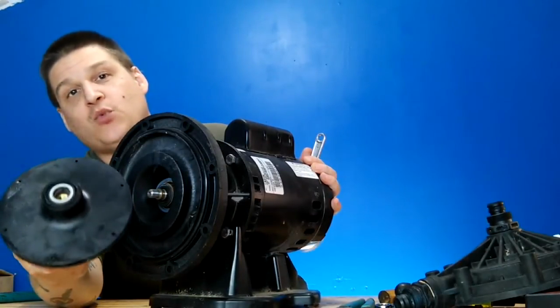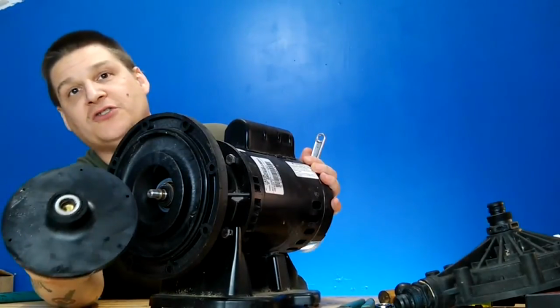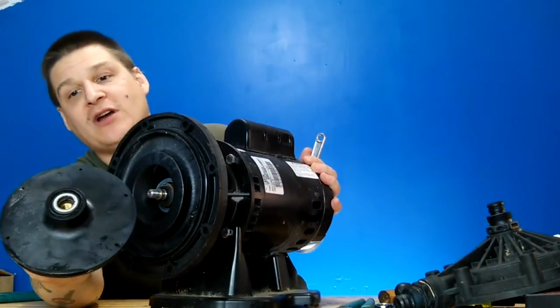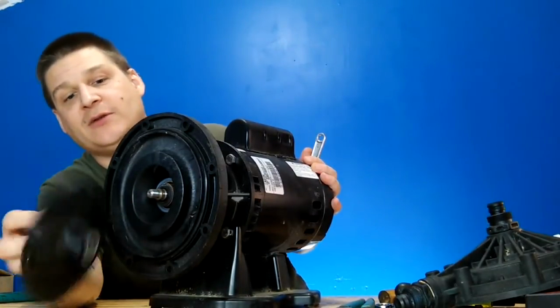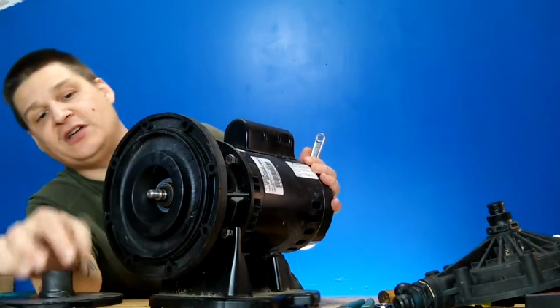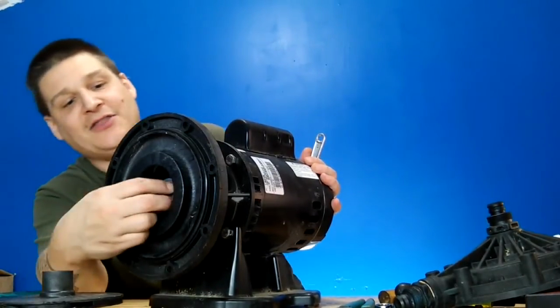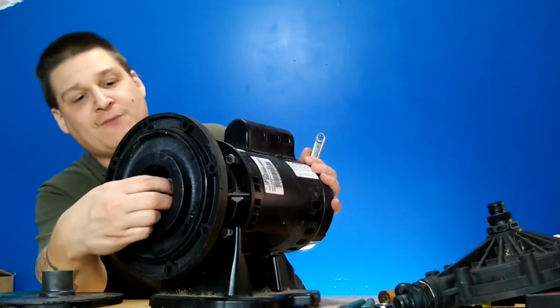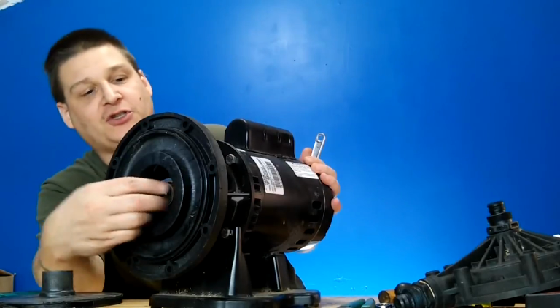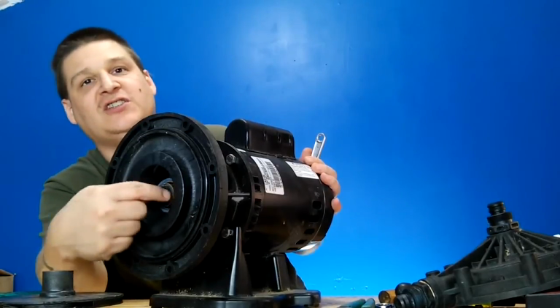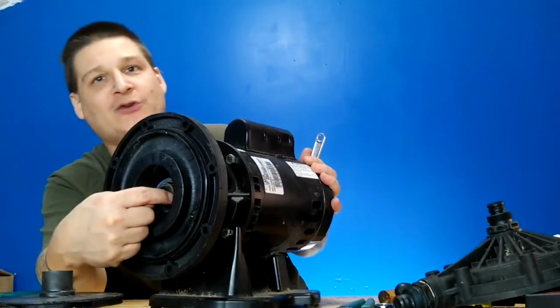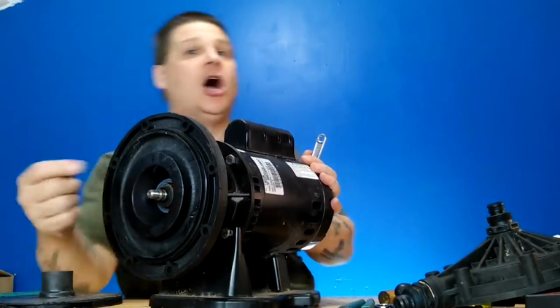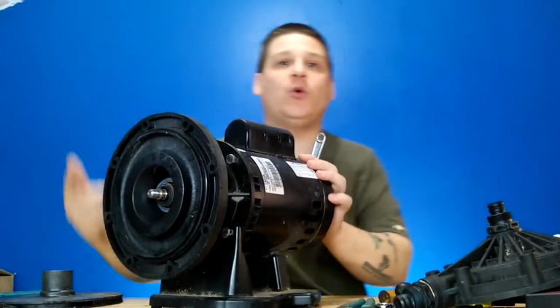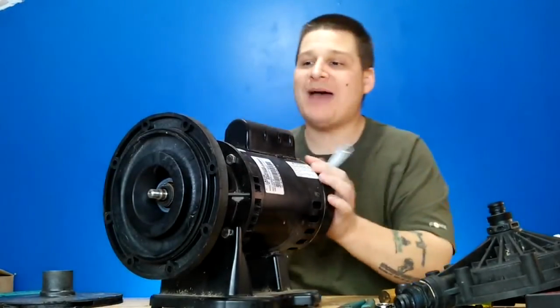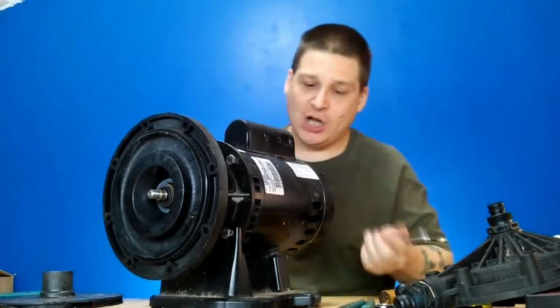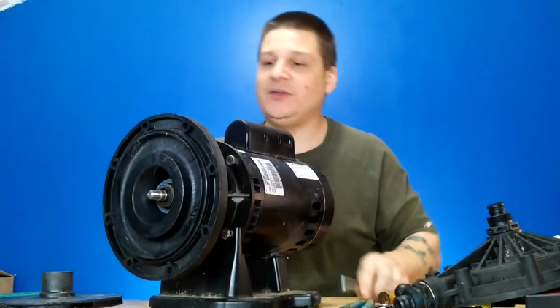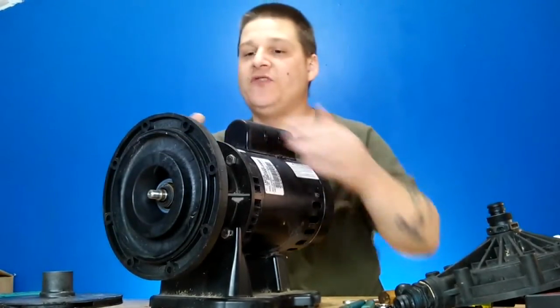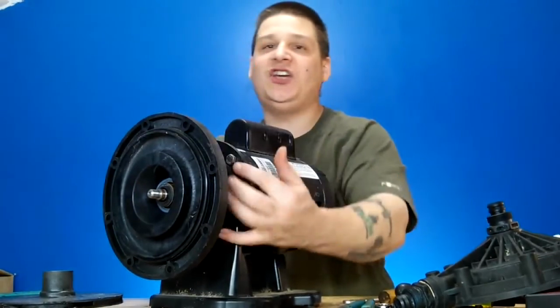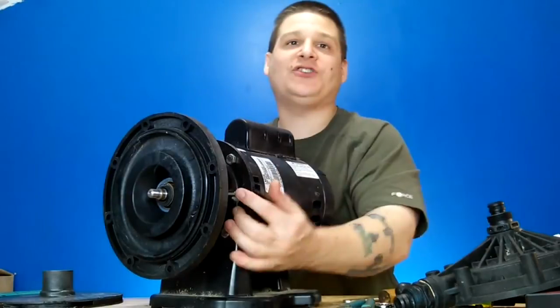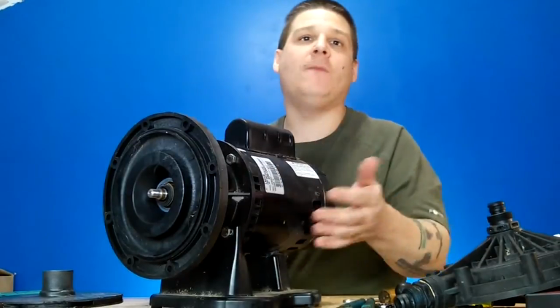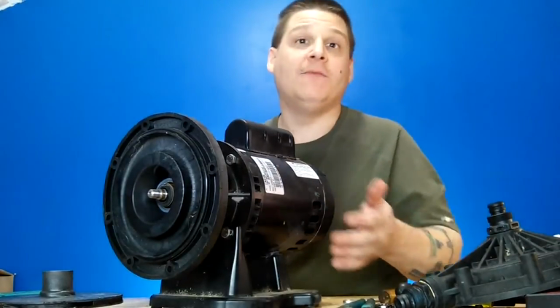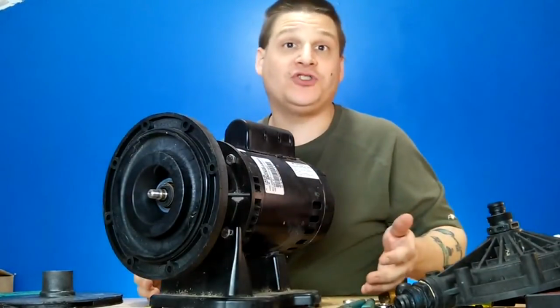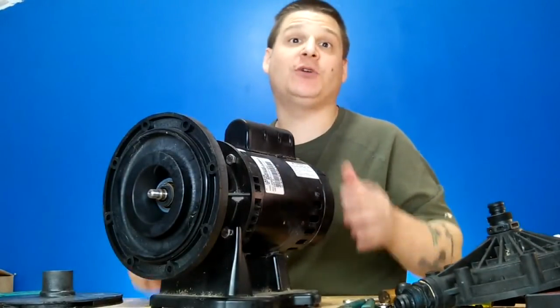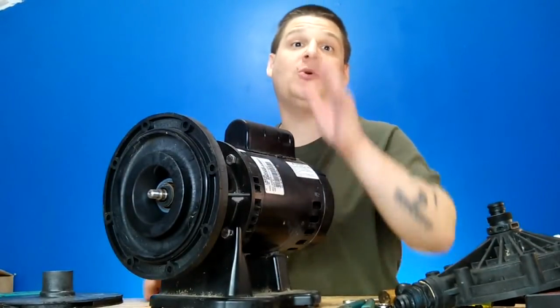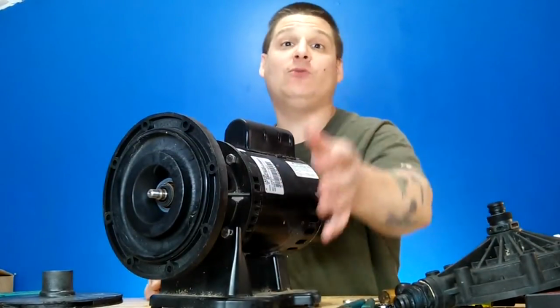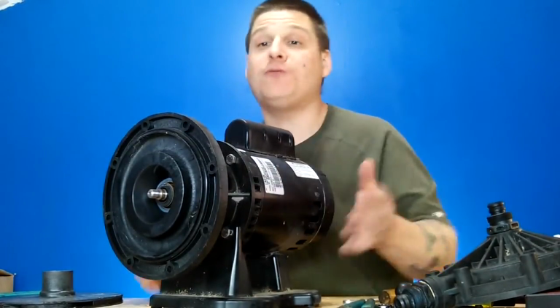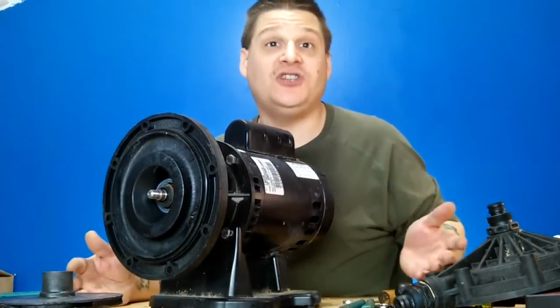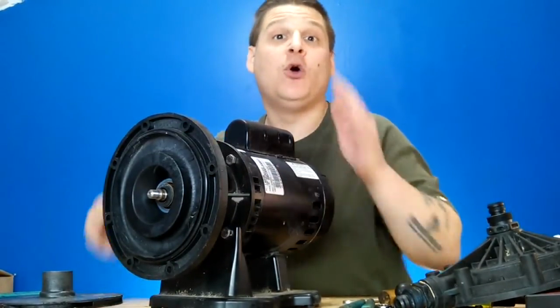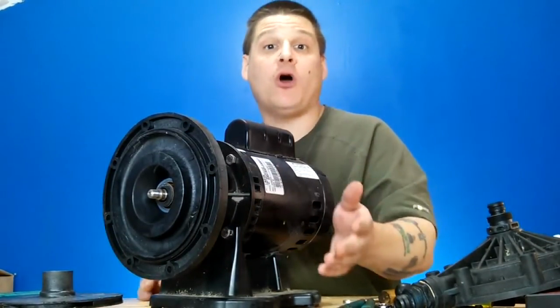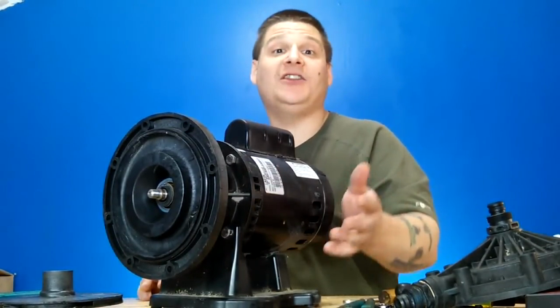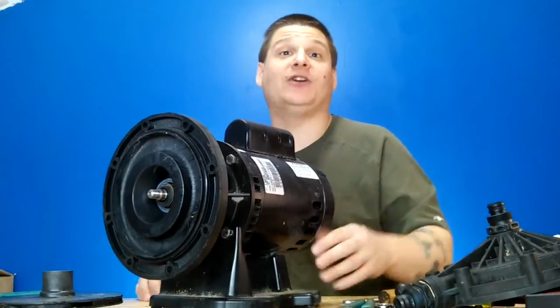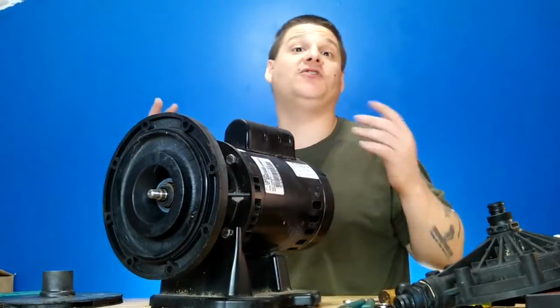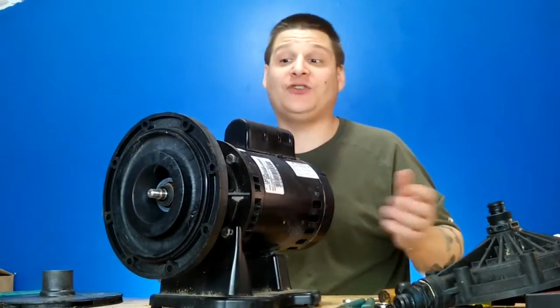You can see the impeller came off. That's one part of the seal right there that we're going to be removing. The second part of the seal you can see is in the housing.